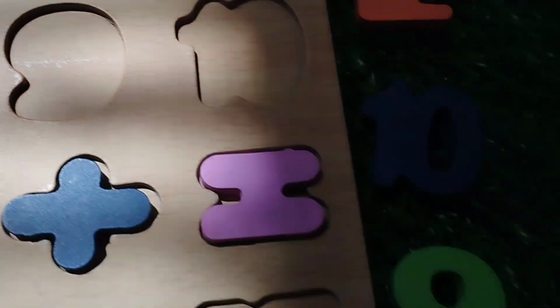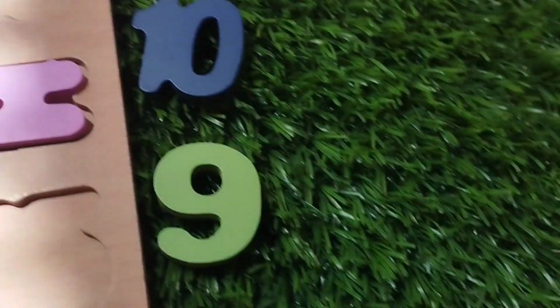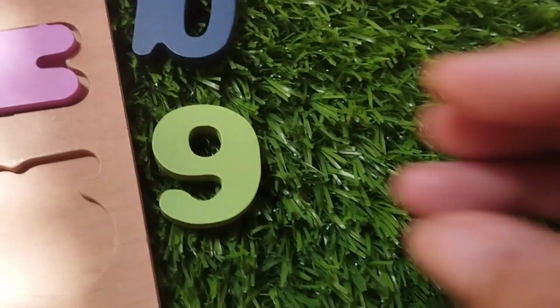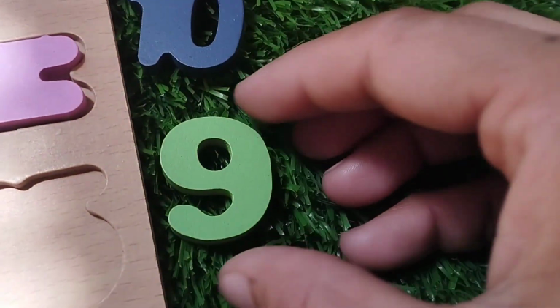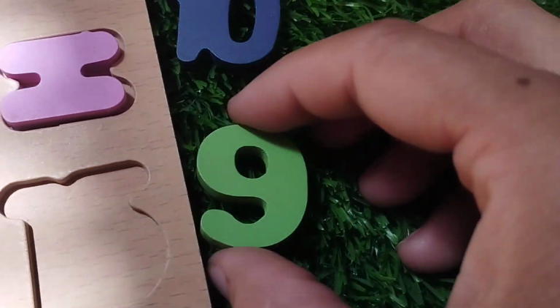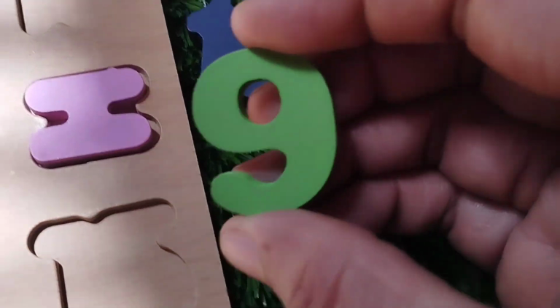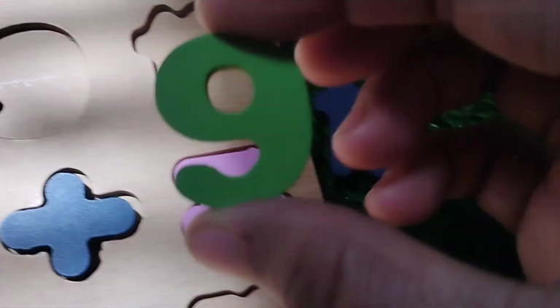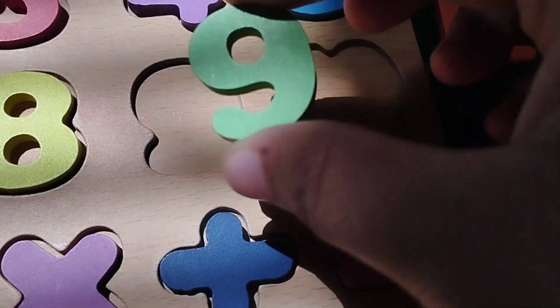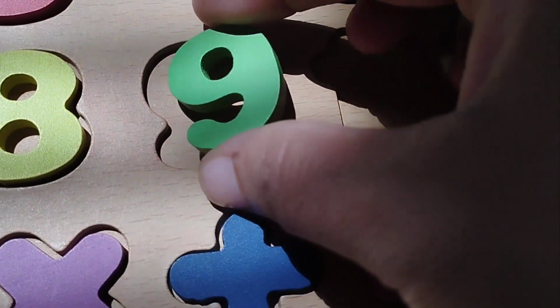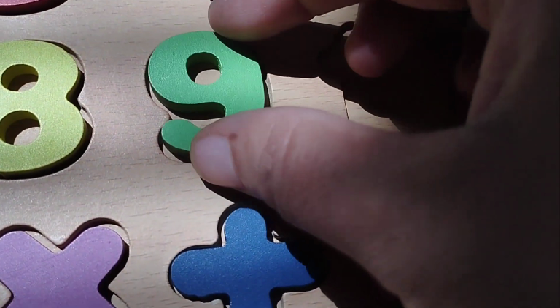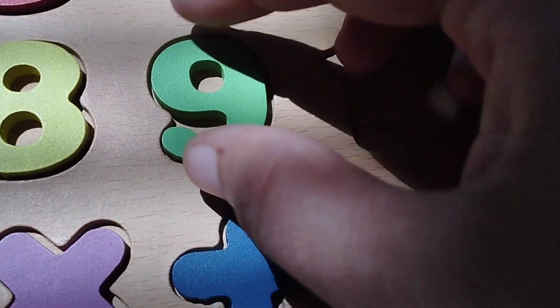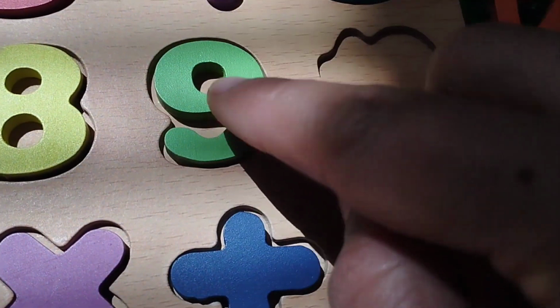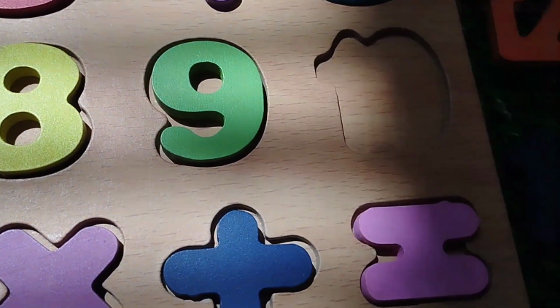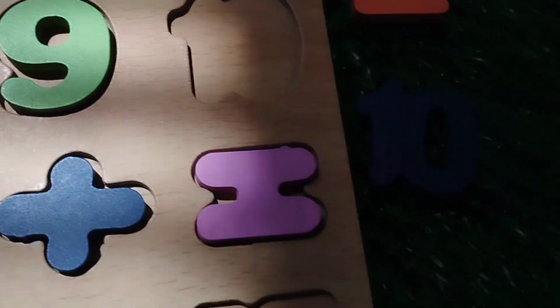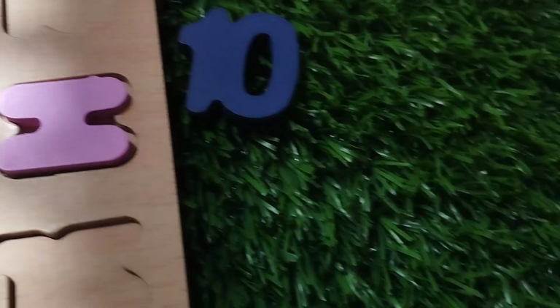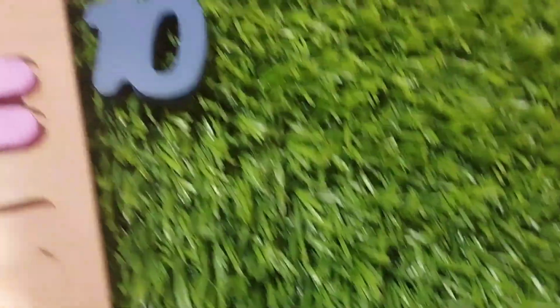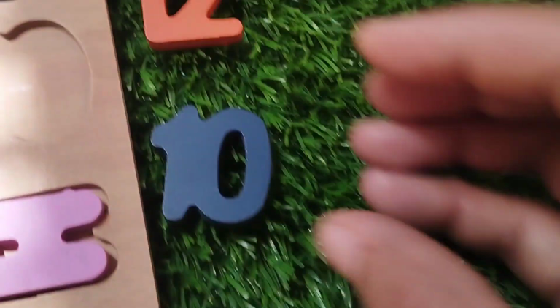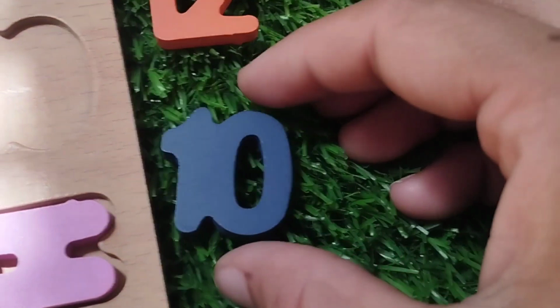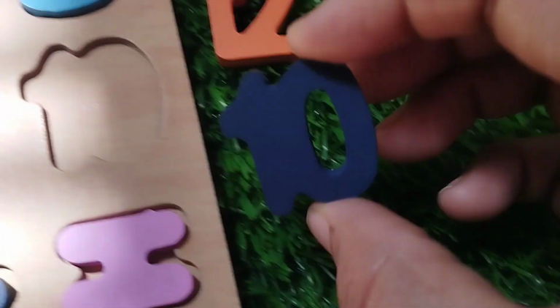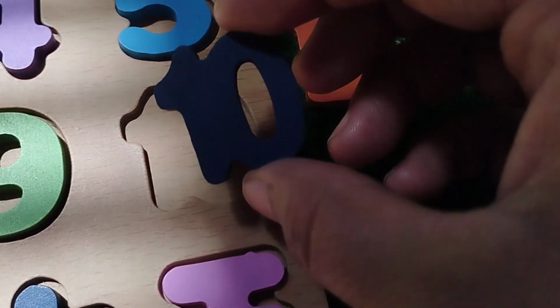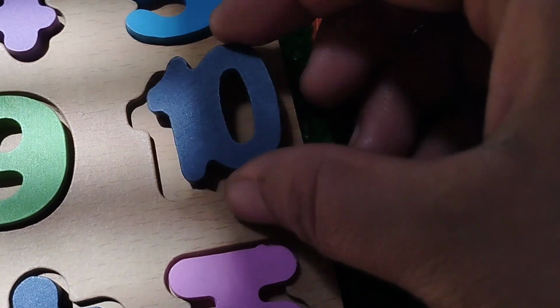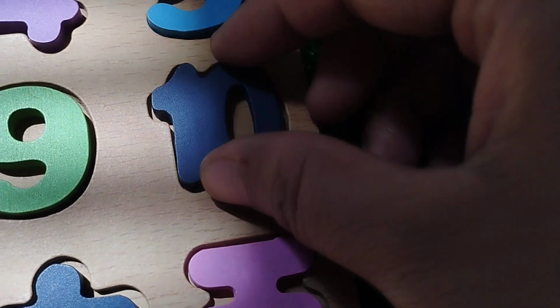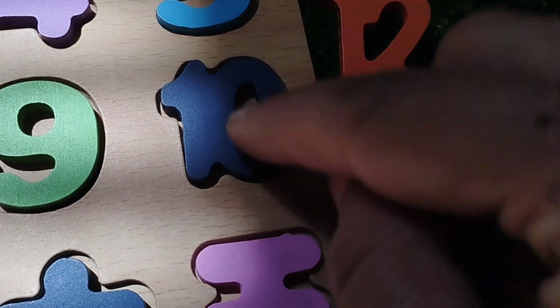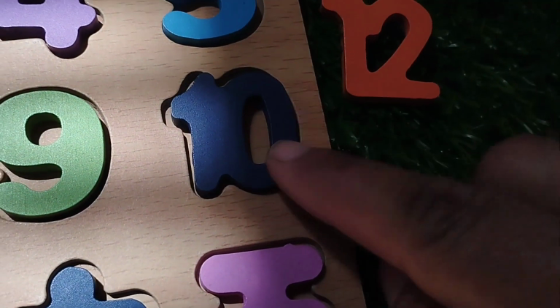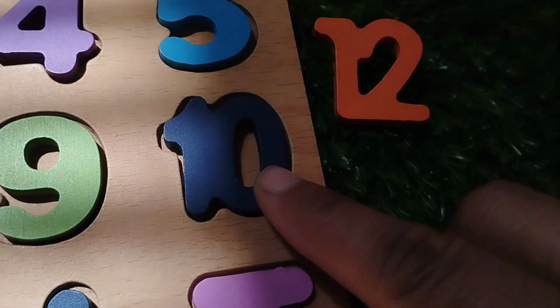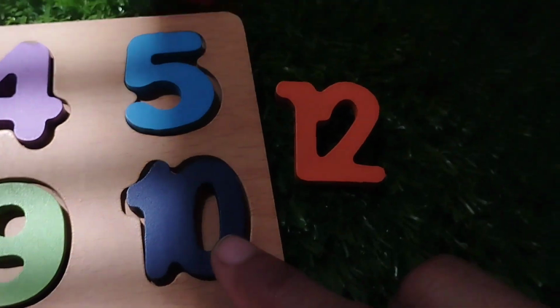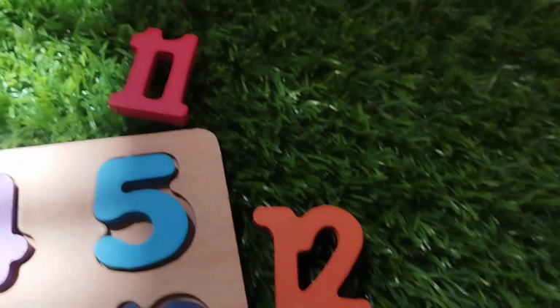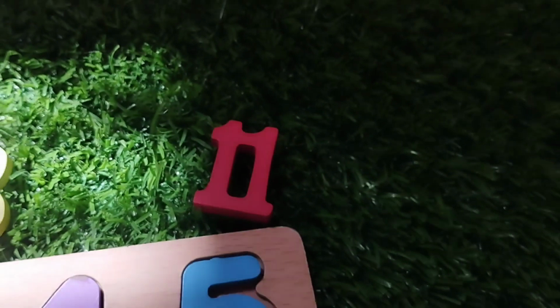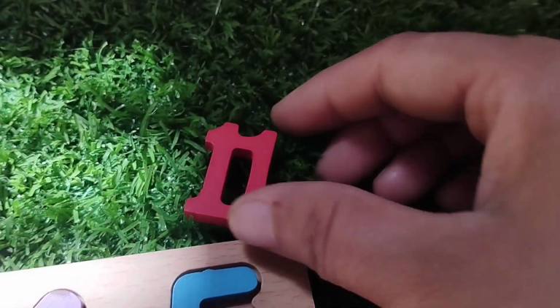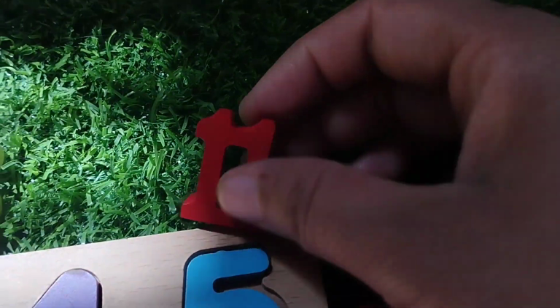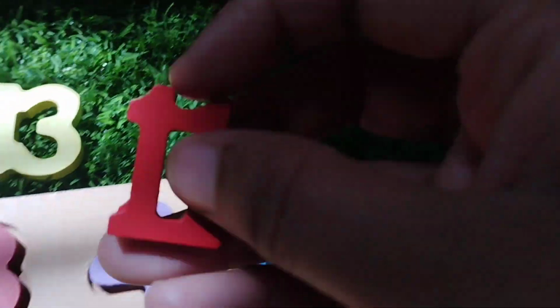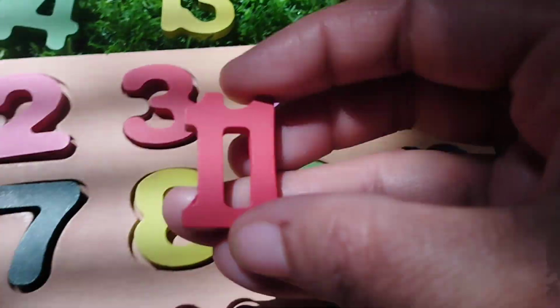Number 9. This is number 9. And the next number is 10. 10. 11.